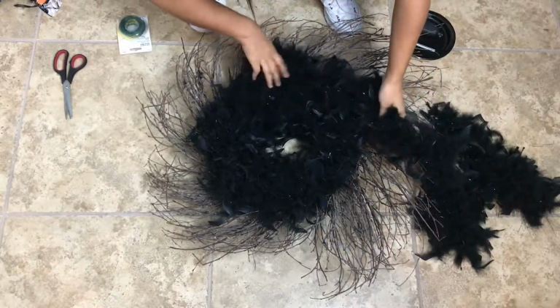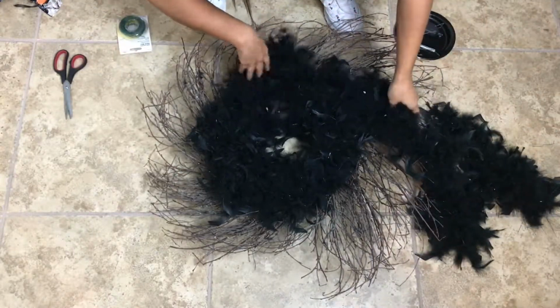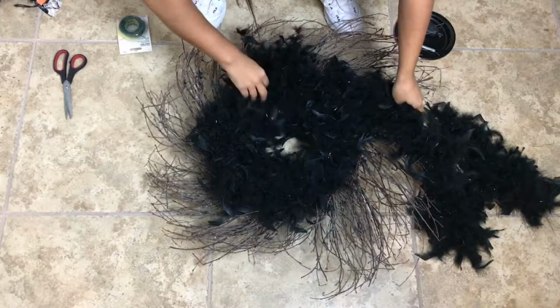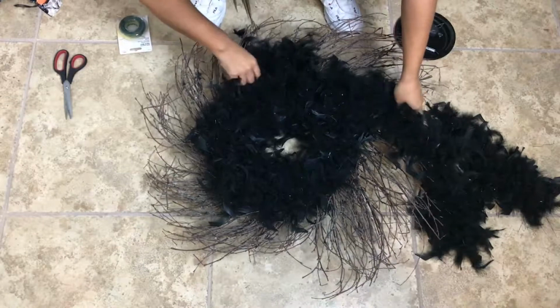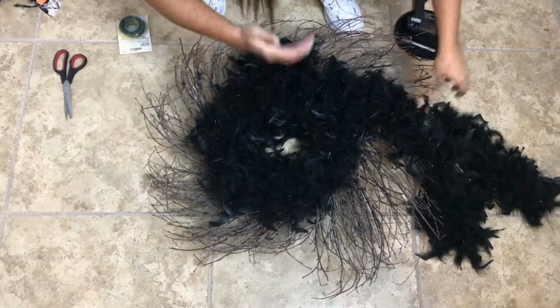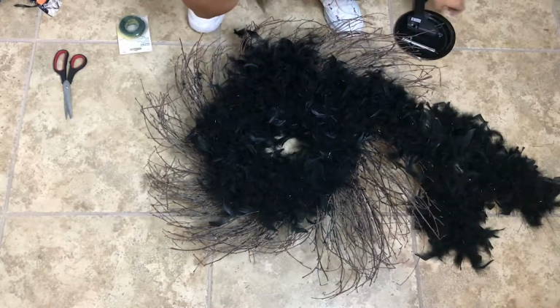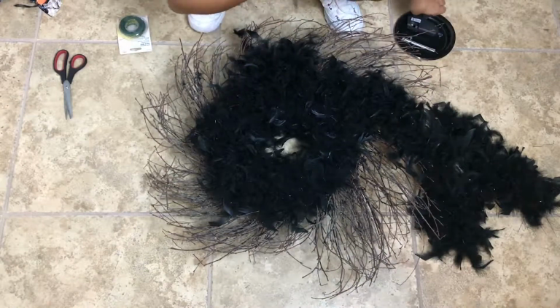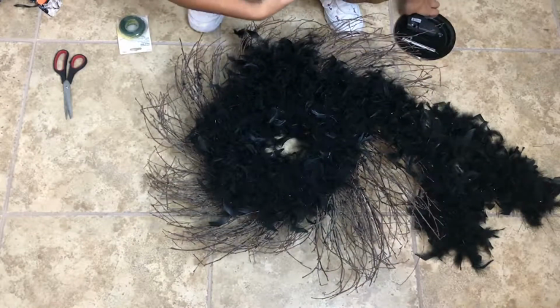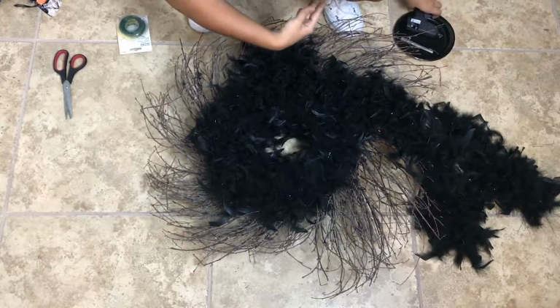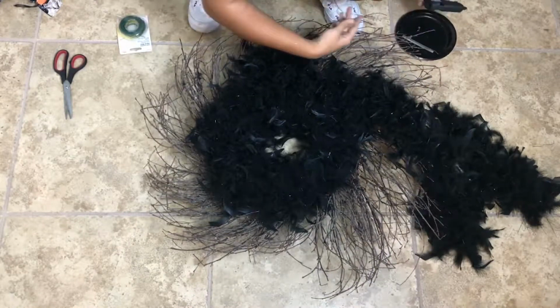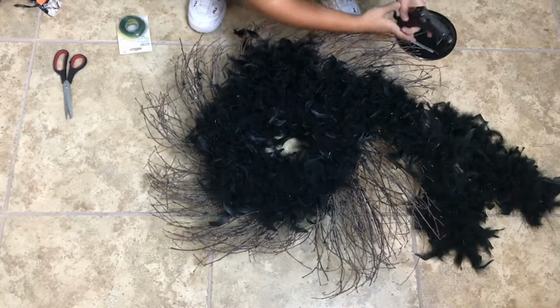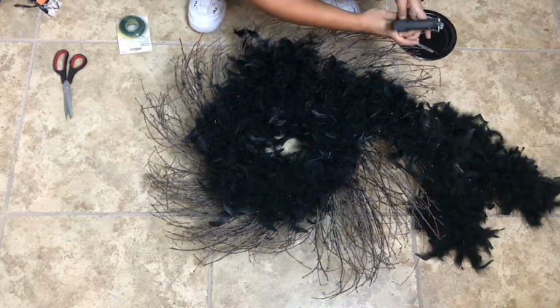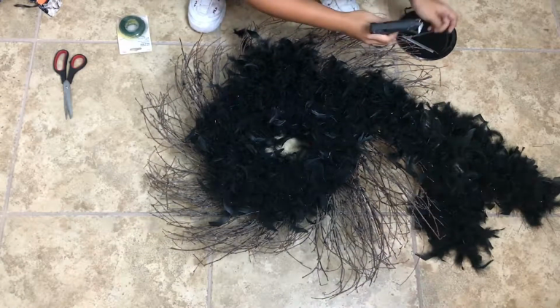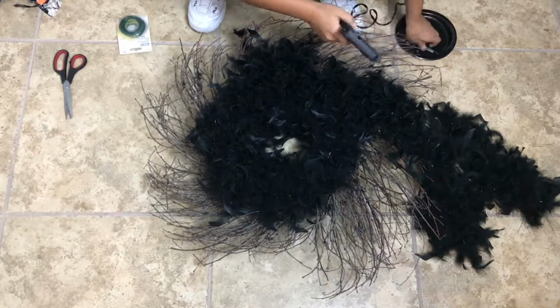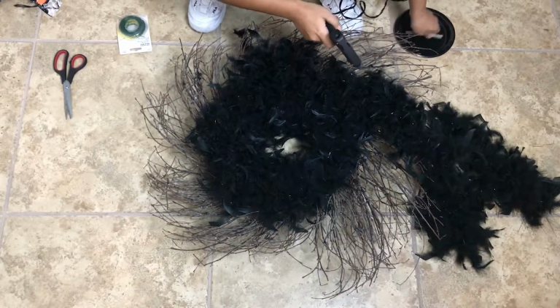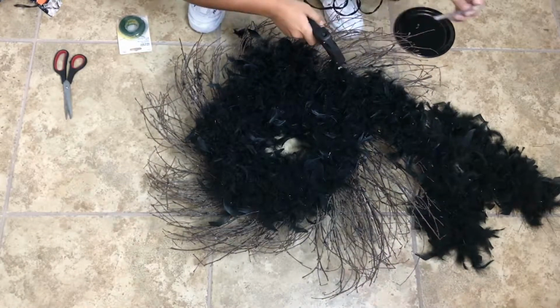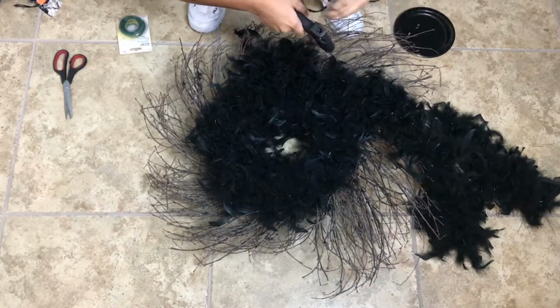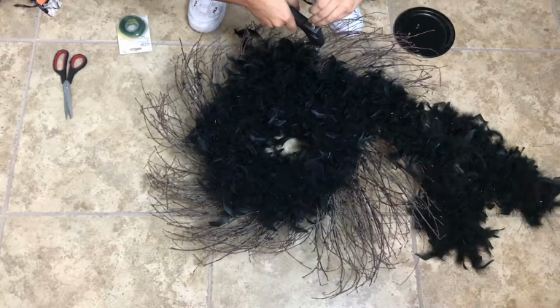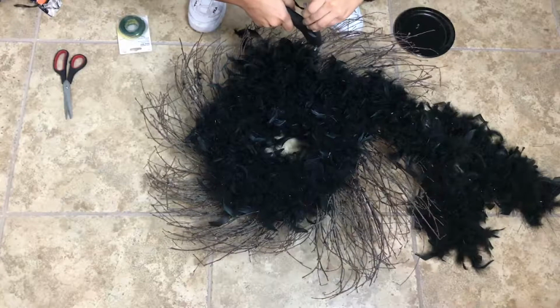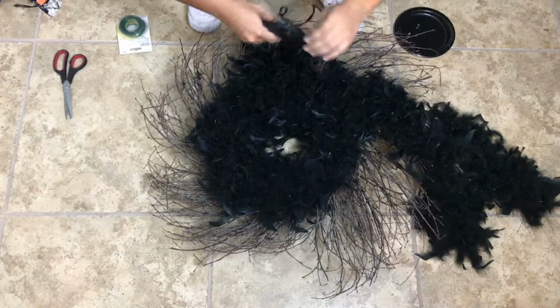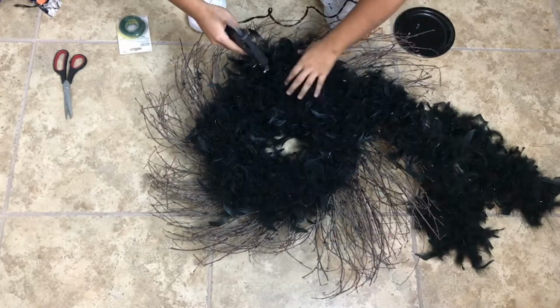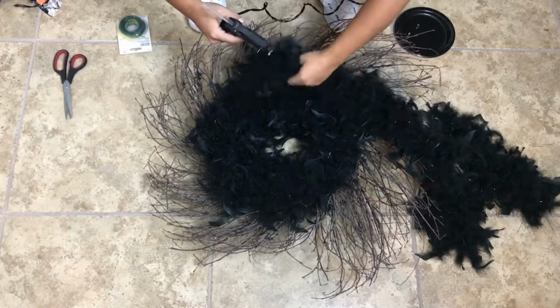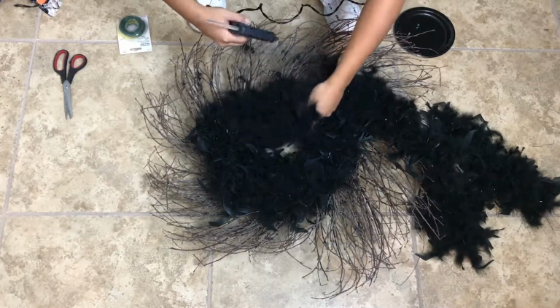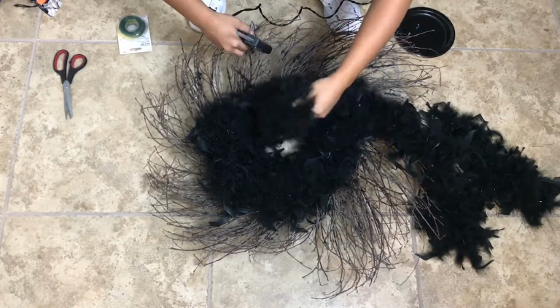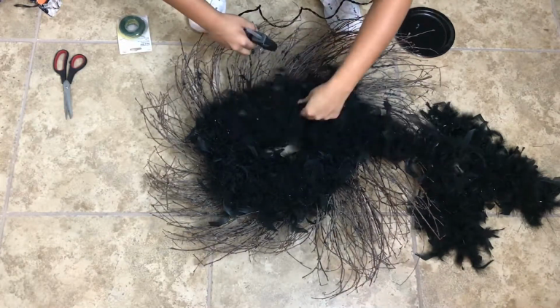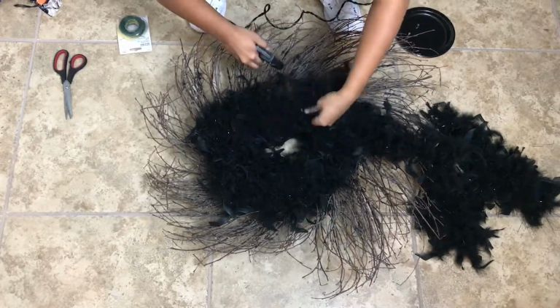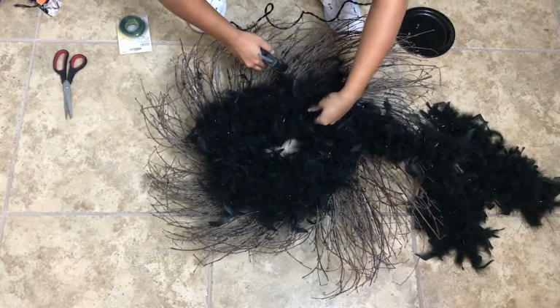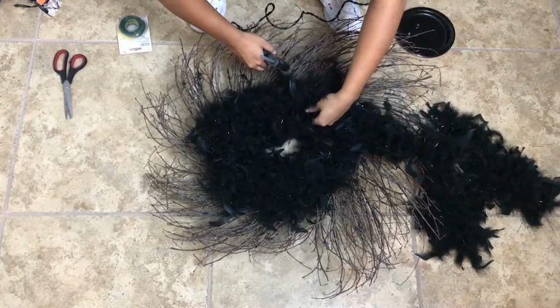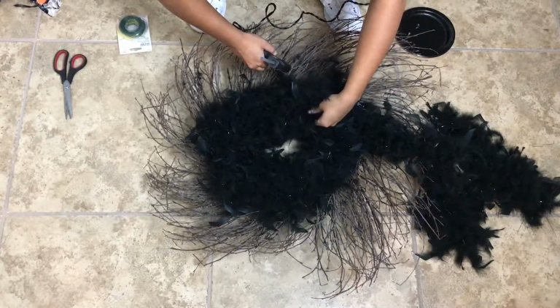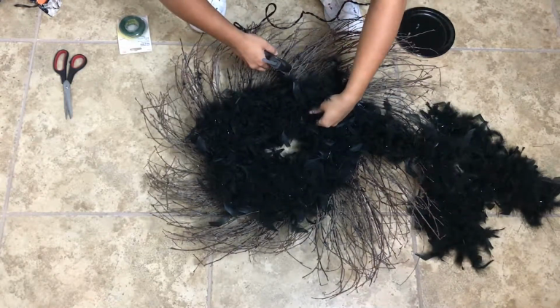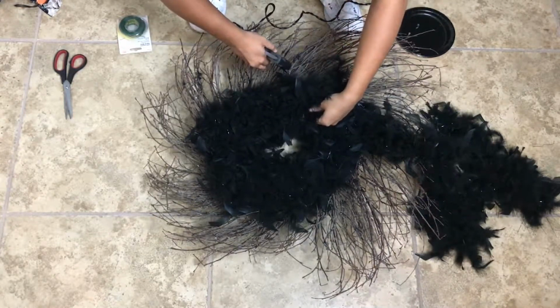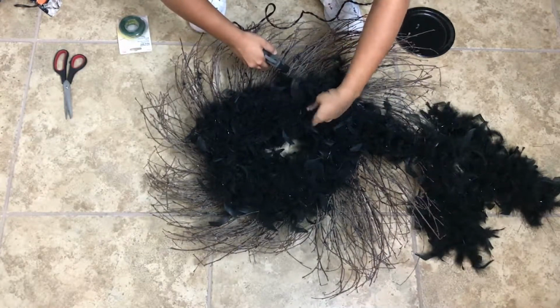We will follow the same steps that we did with the first one. We're just going to wrap the boa around in a circle.